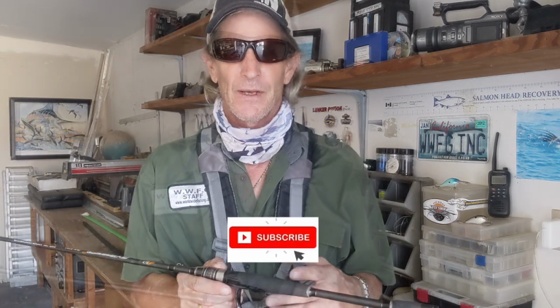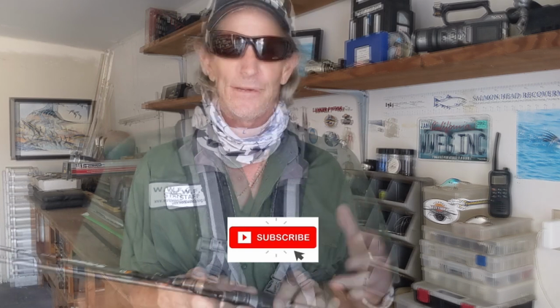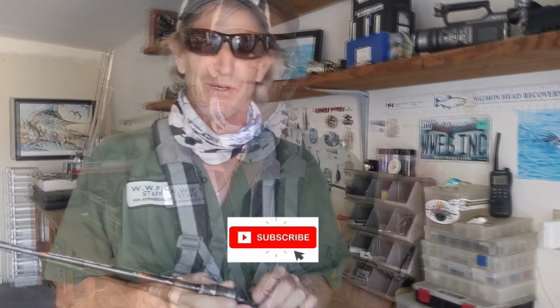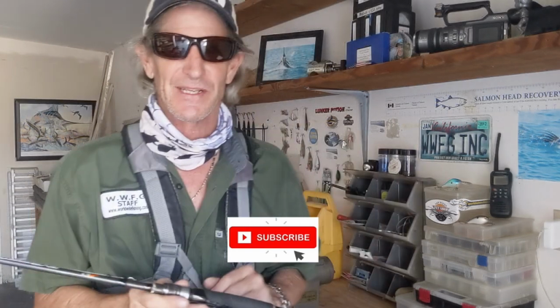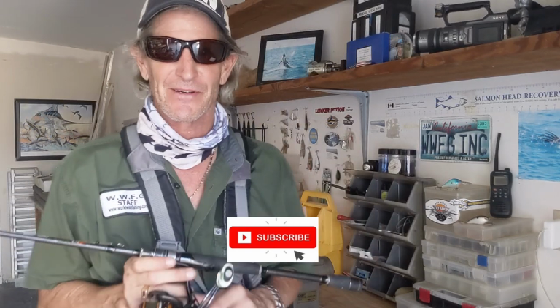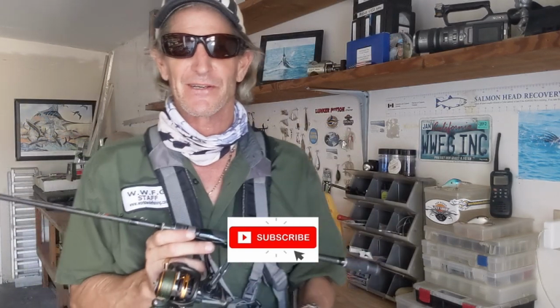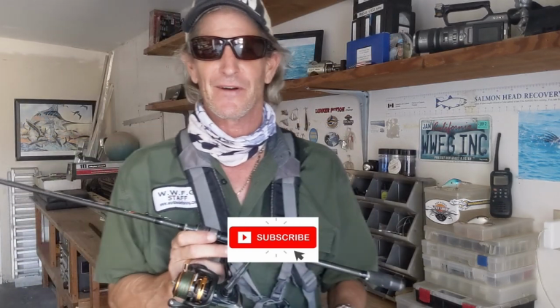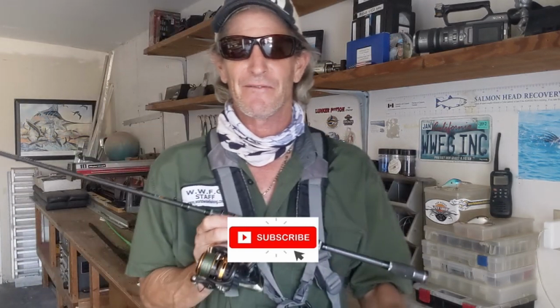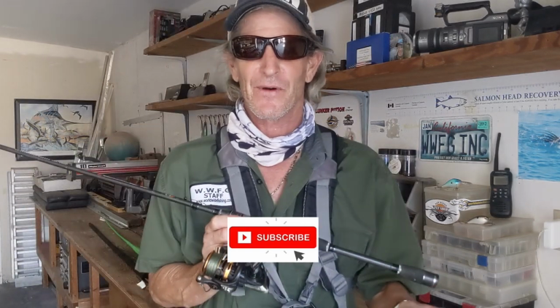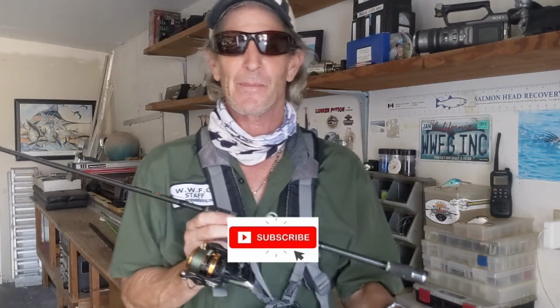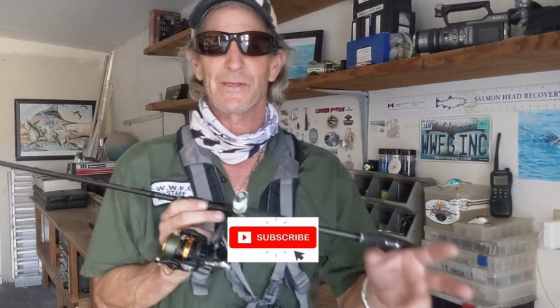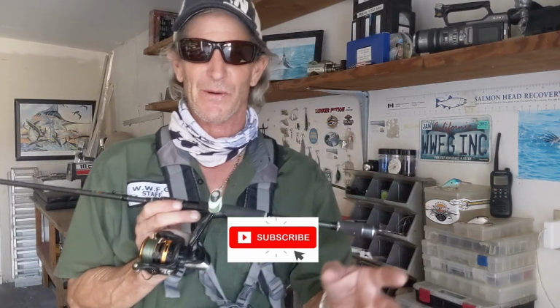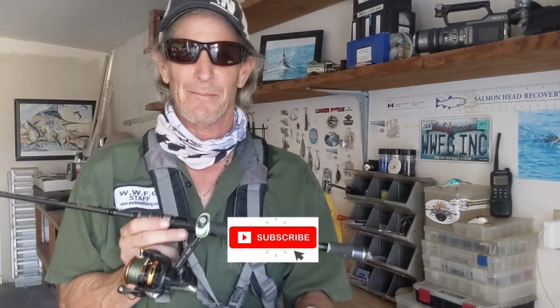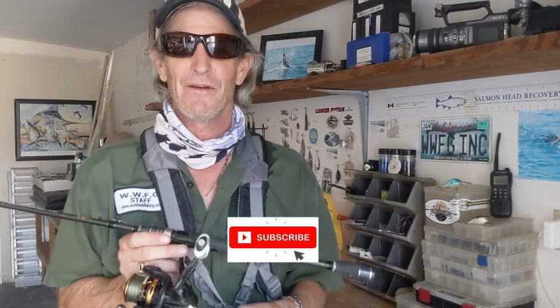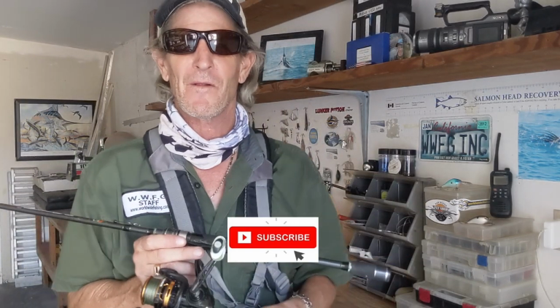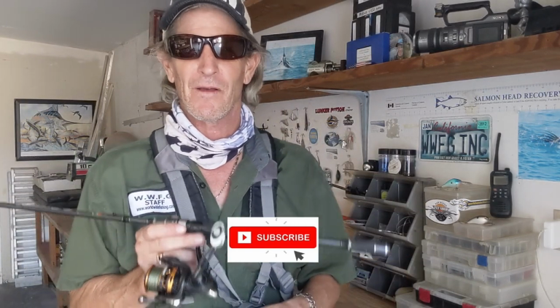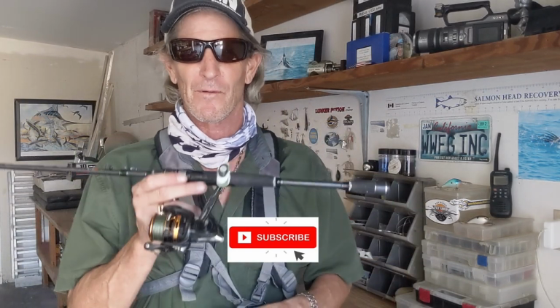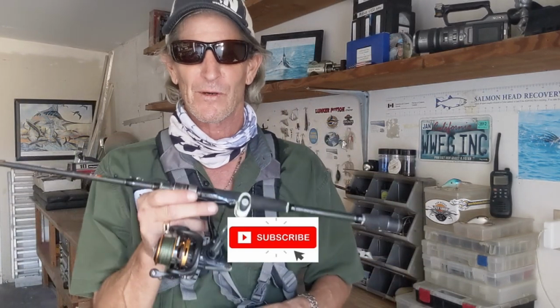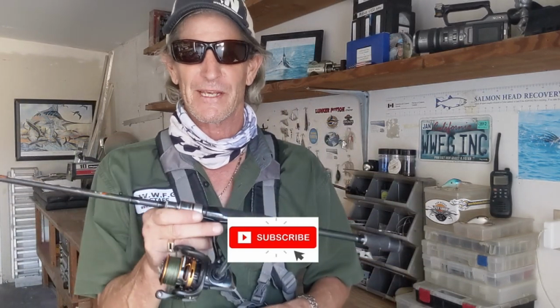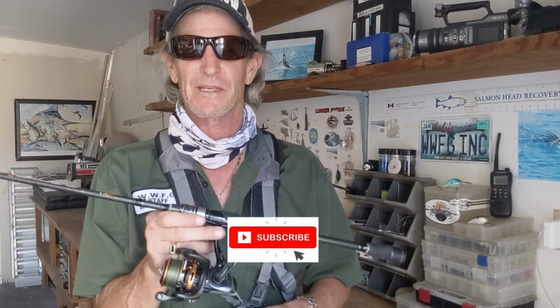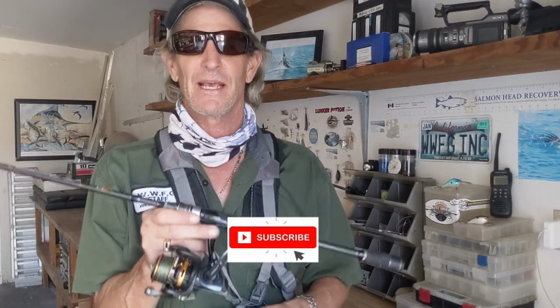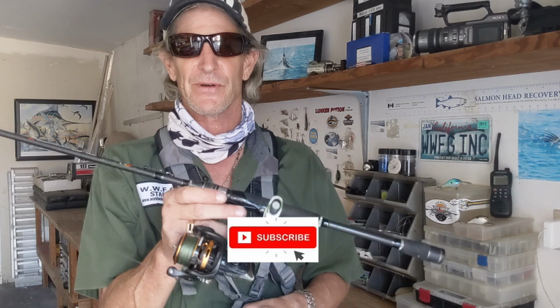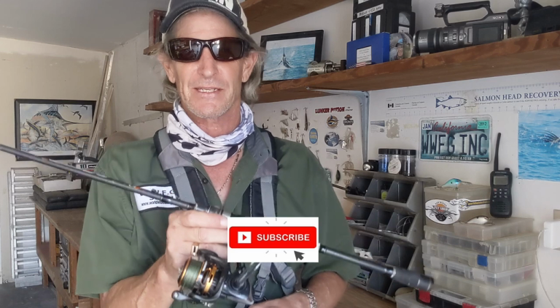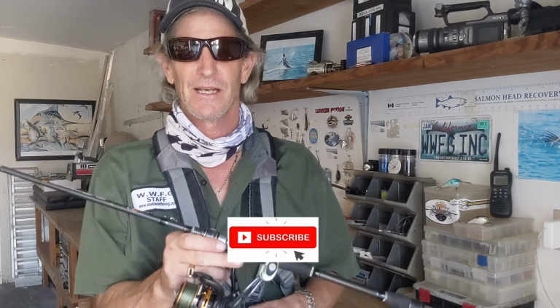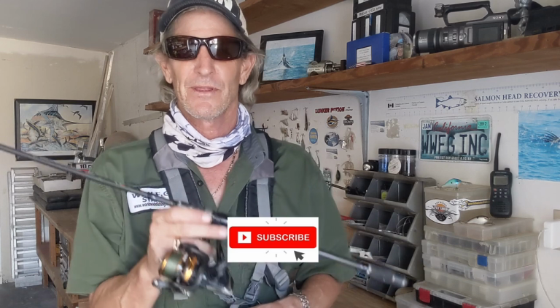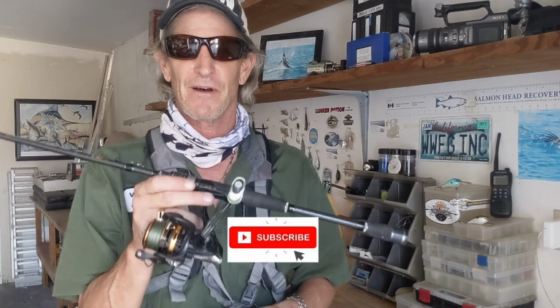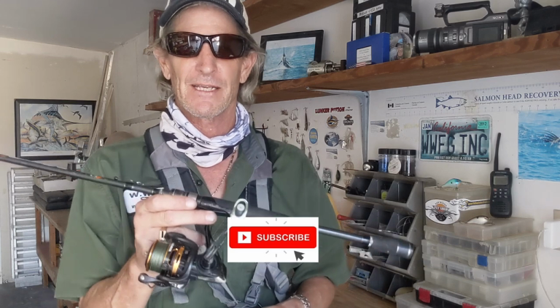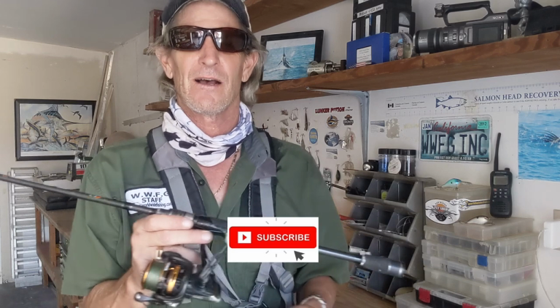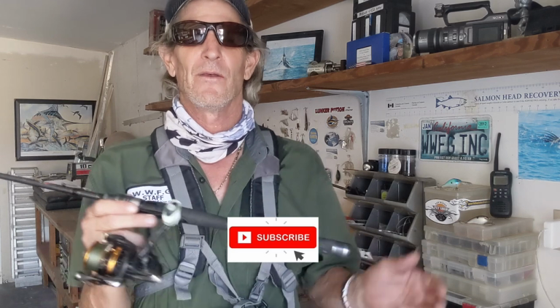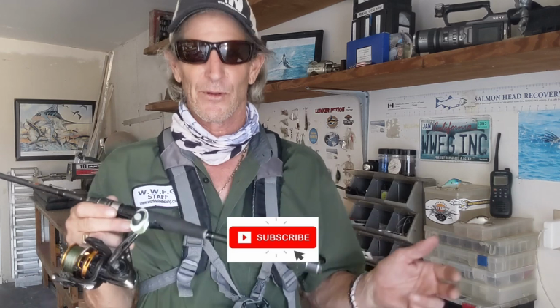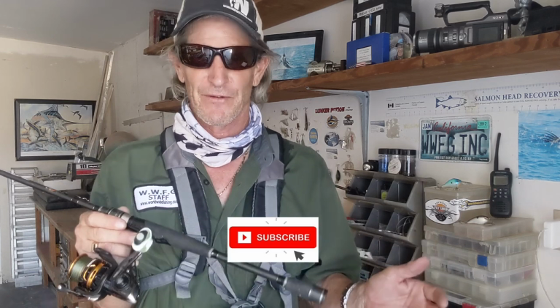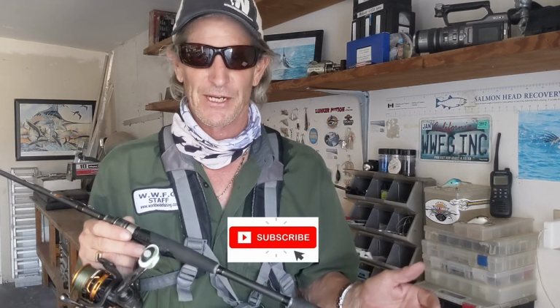Hope you're enjoying this series so far. If you are, please subscribe and follow along for more tips and tricks with advice on the world of fishing.